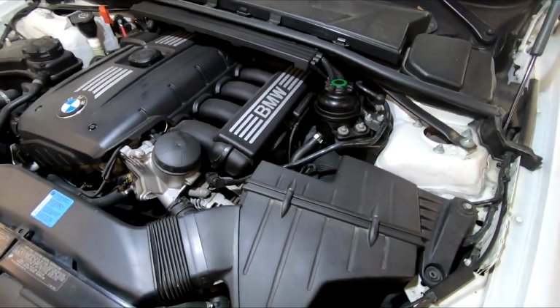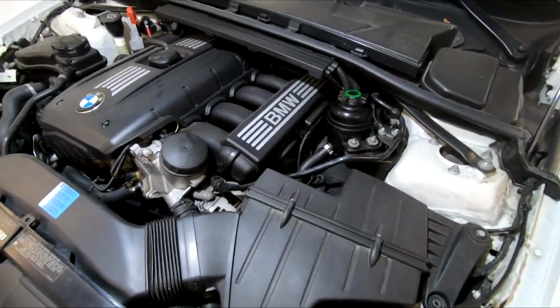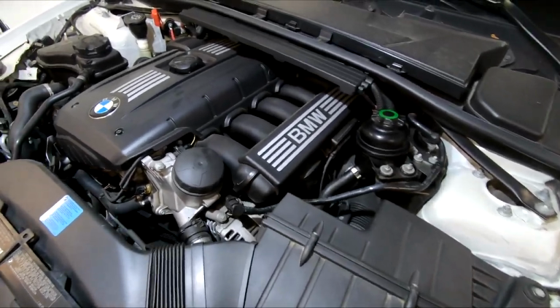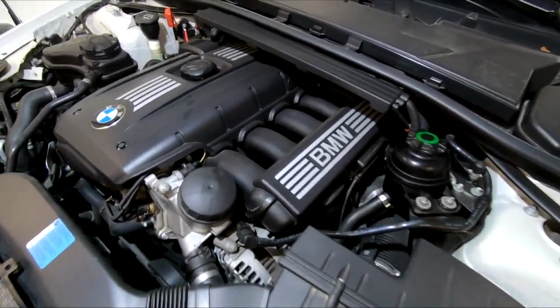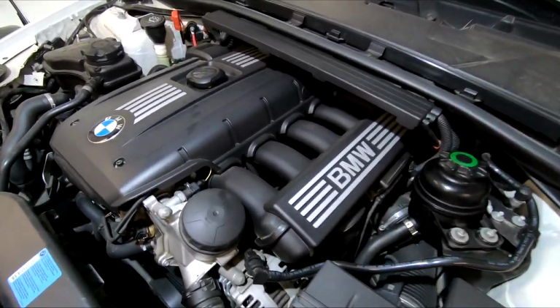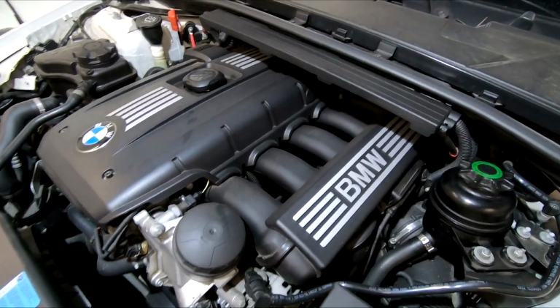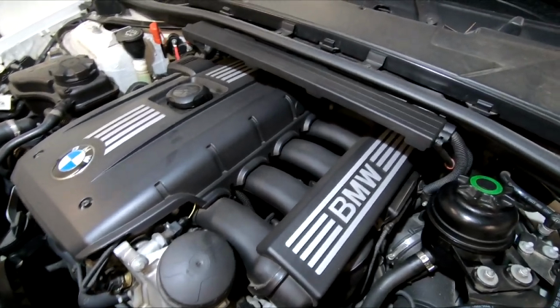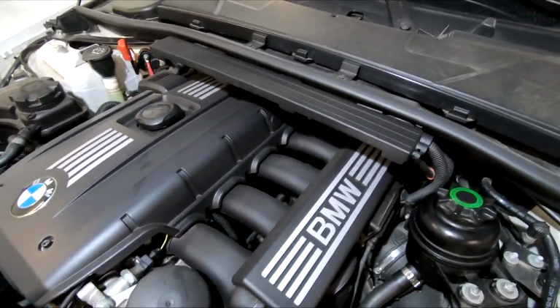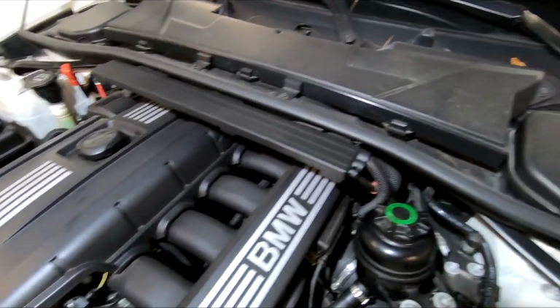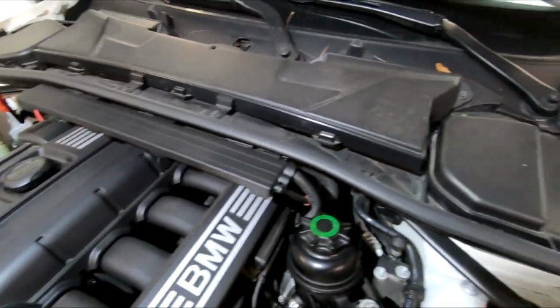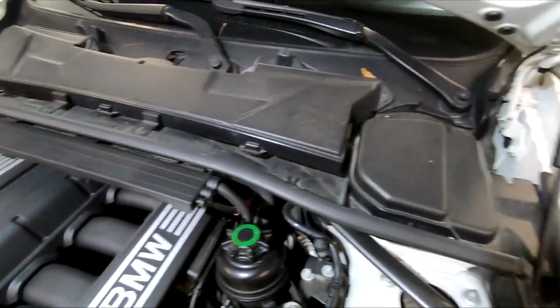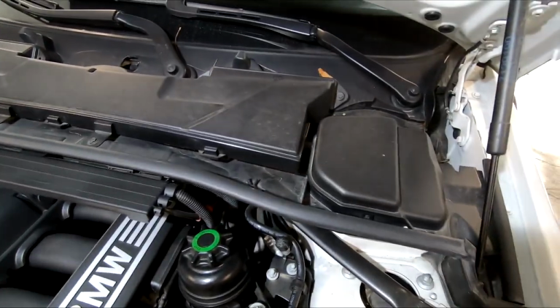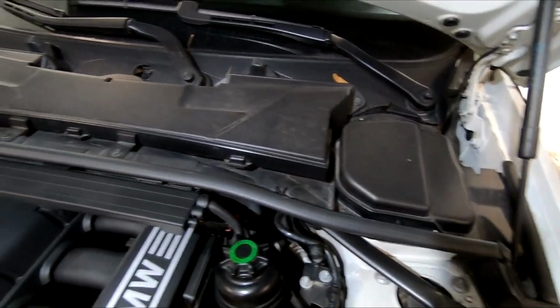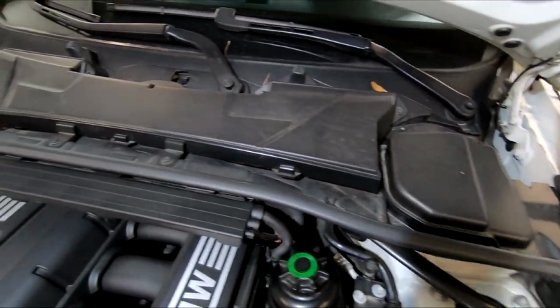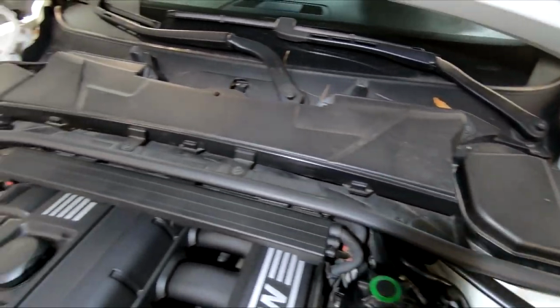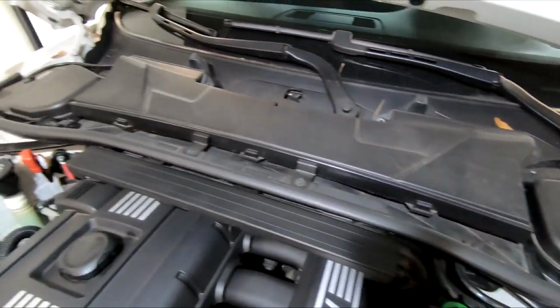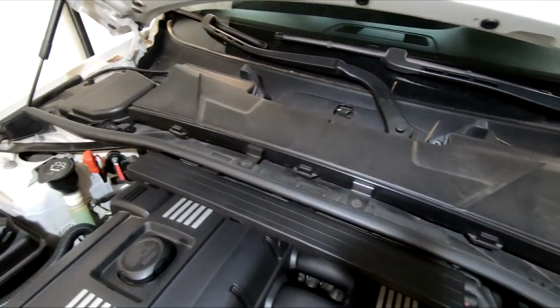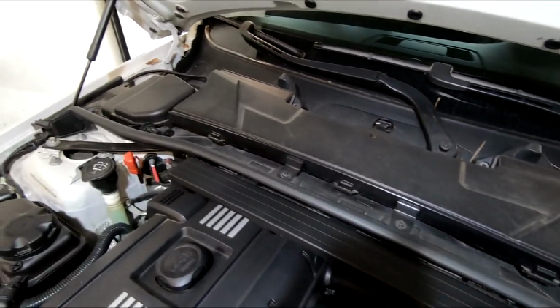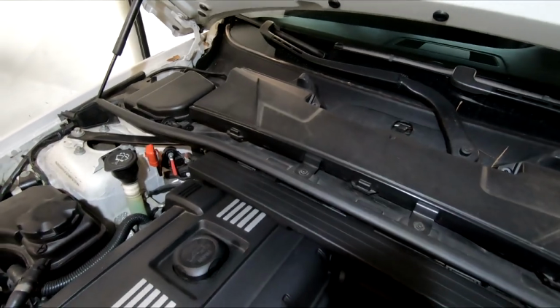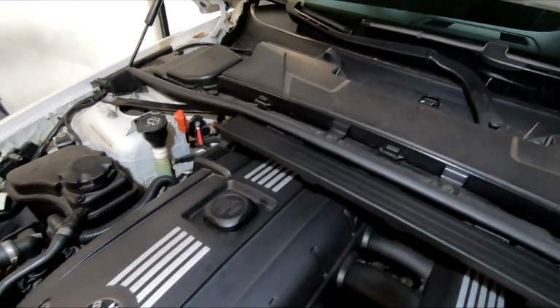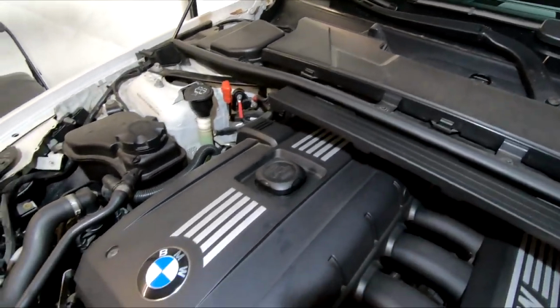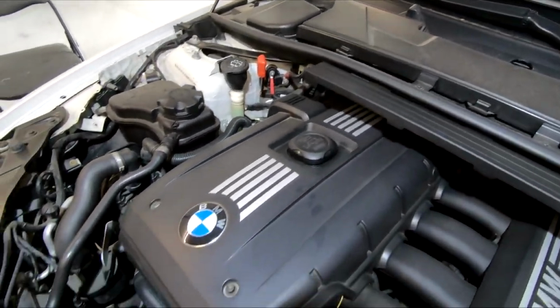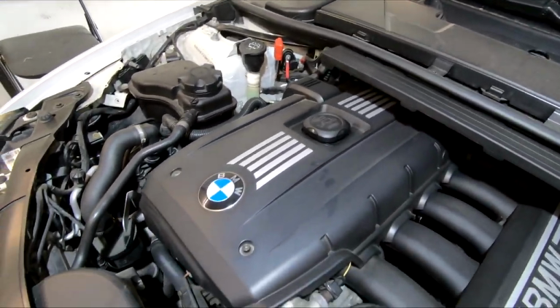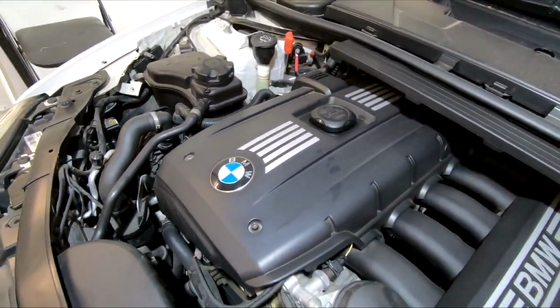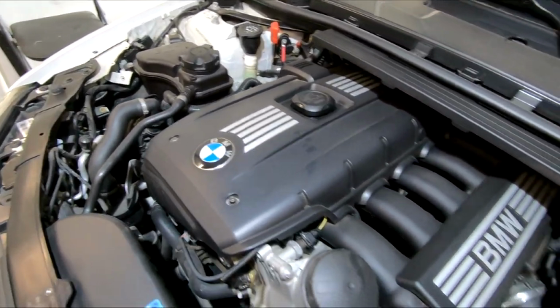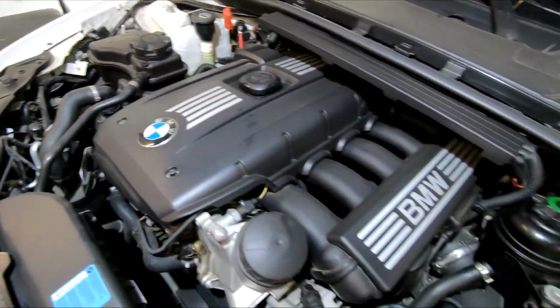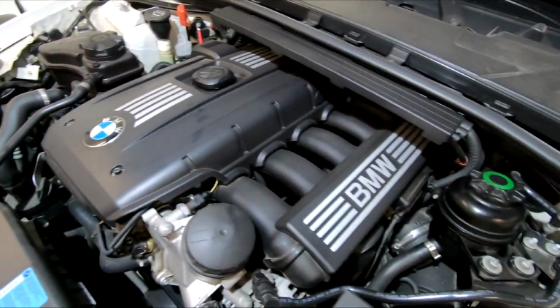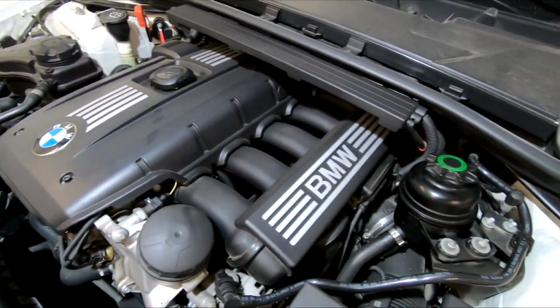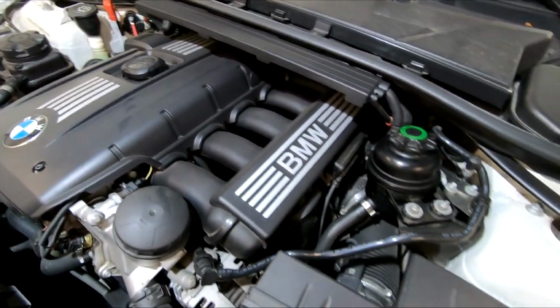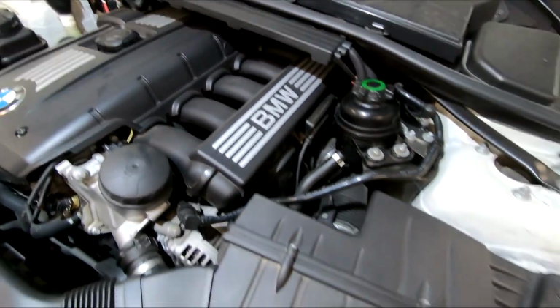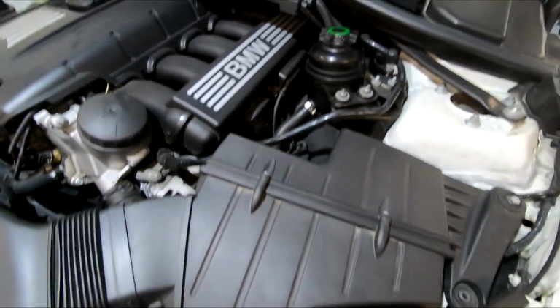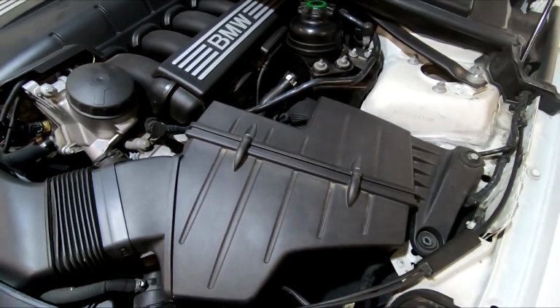Now to take the starter out, you have to take apart pretty much half of the engine bay, because this thing is located underneath the intake manifold and you don't have access to it from underneath.